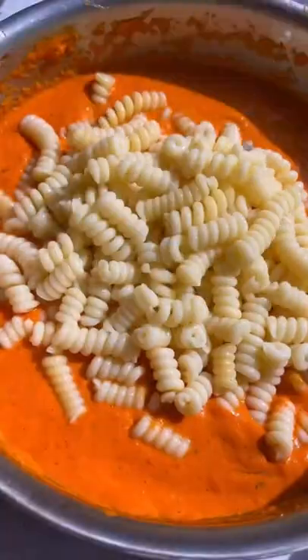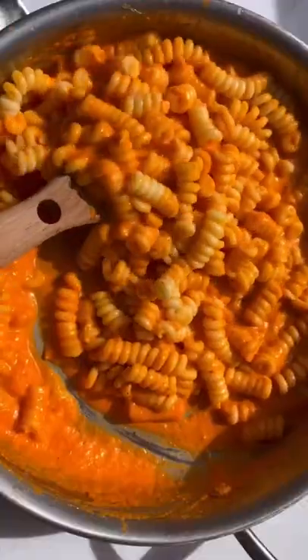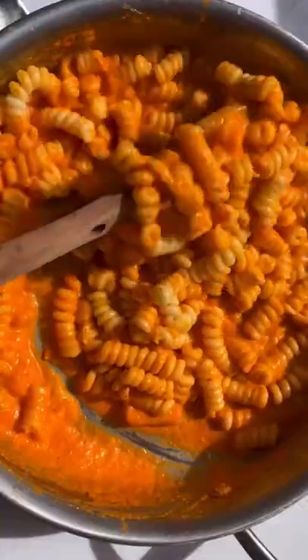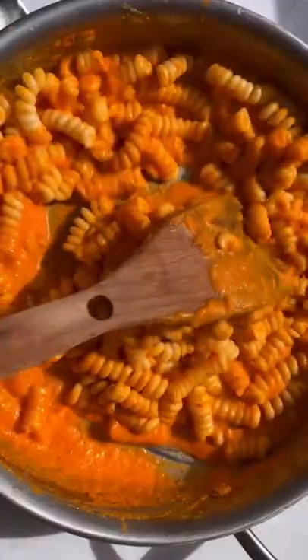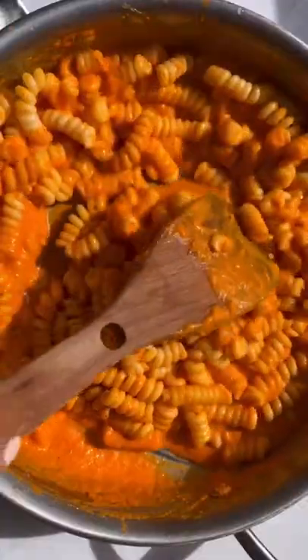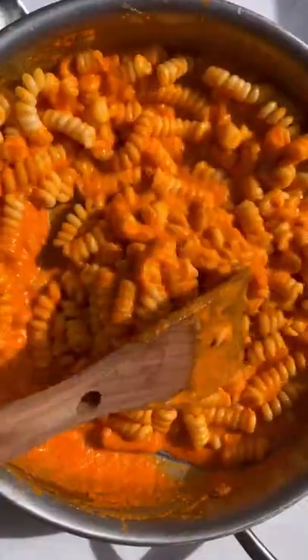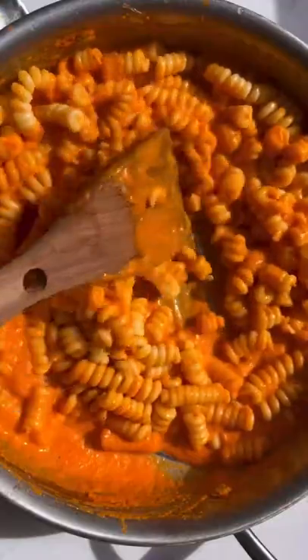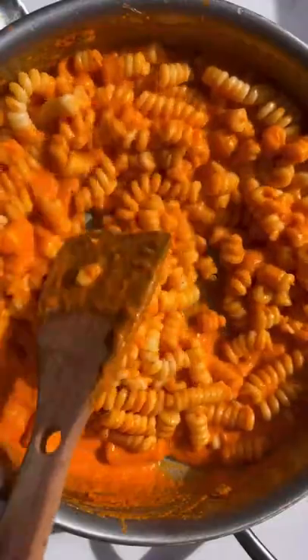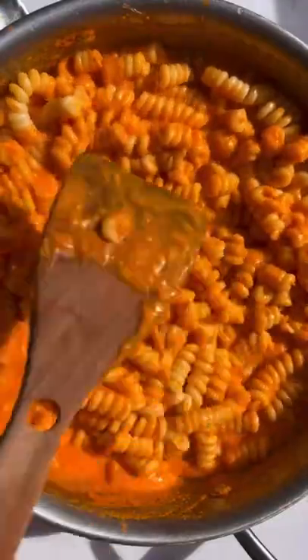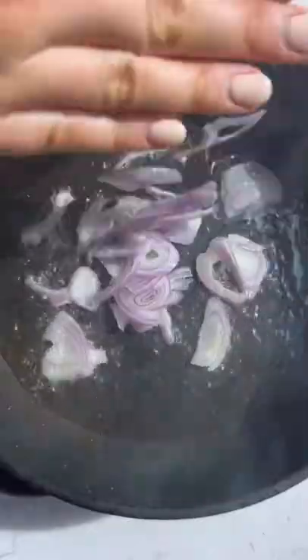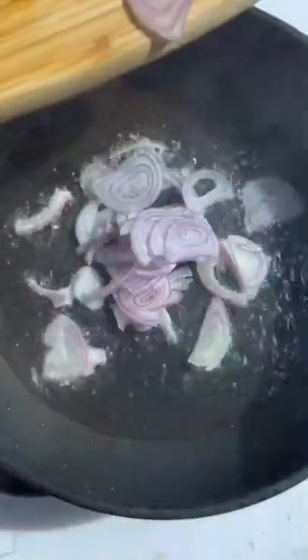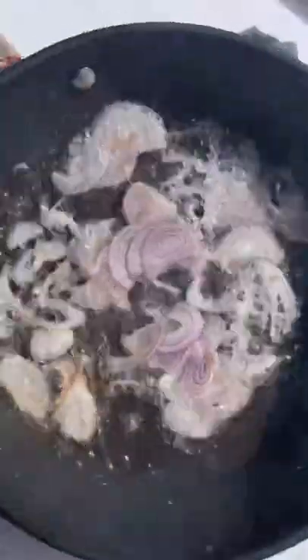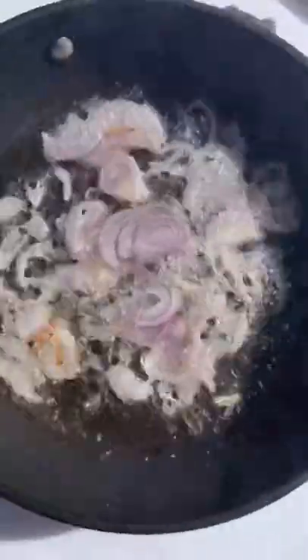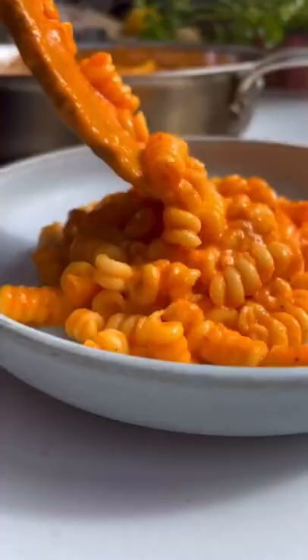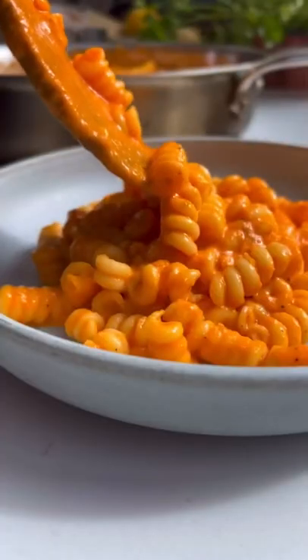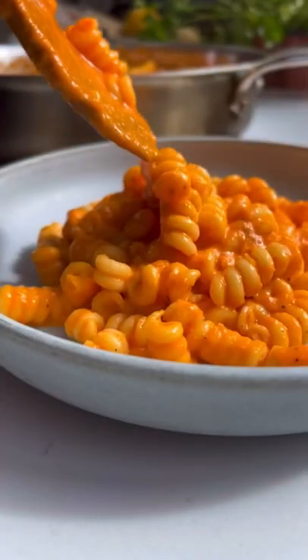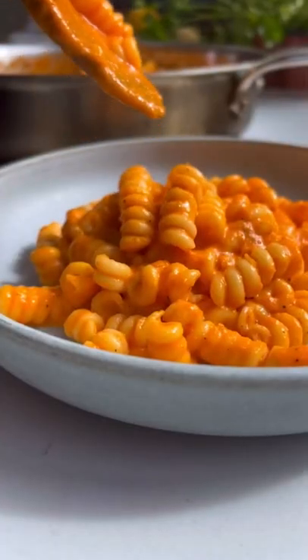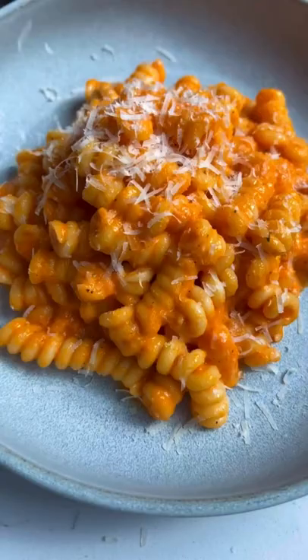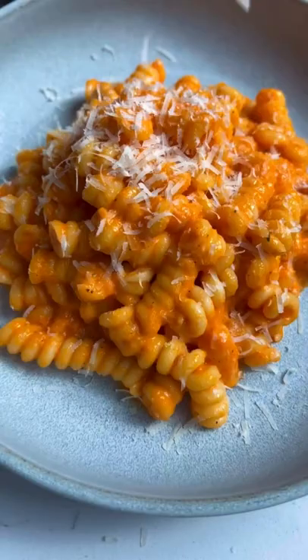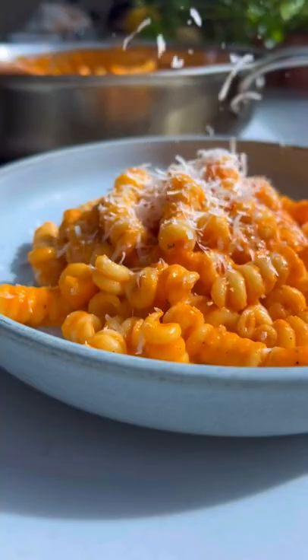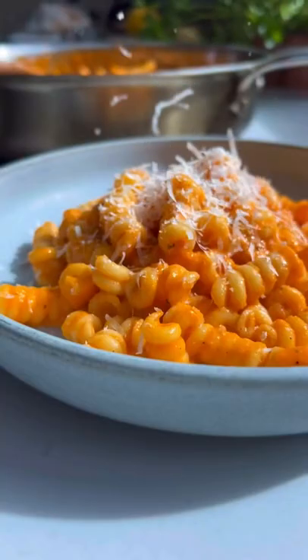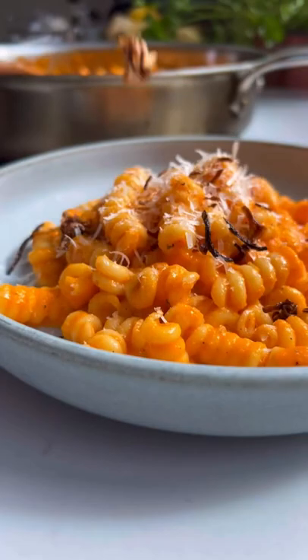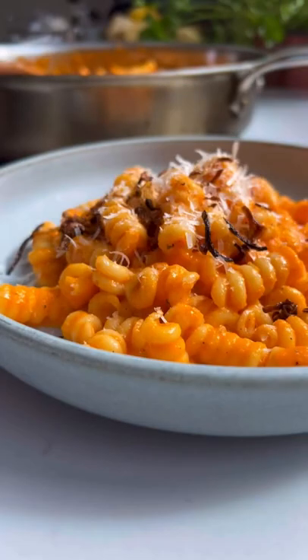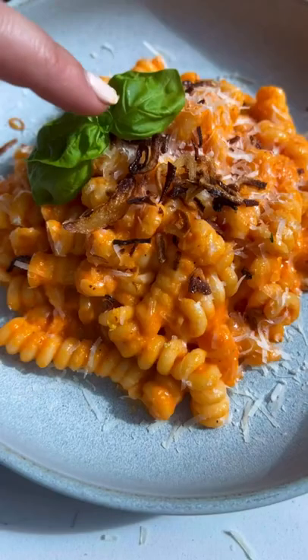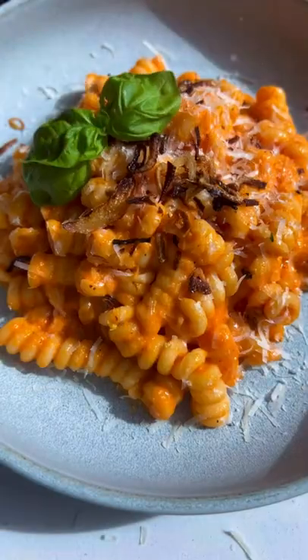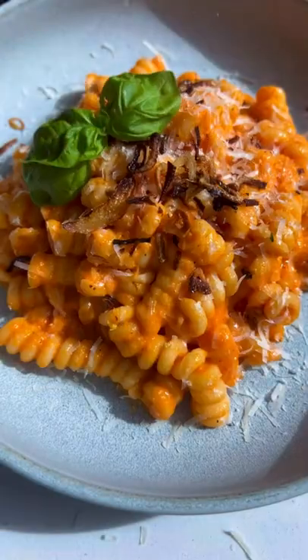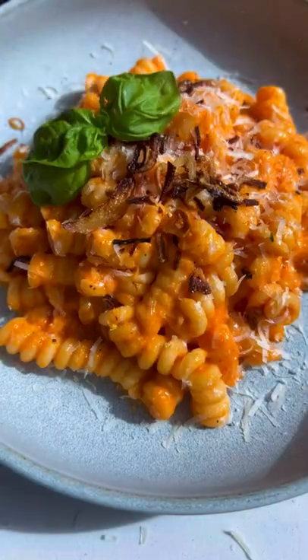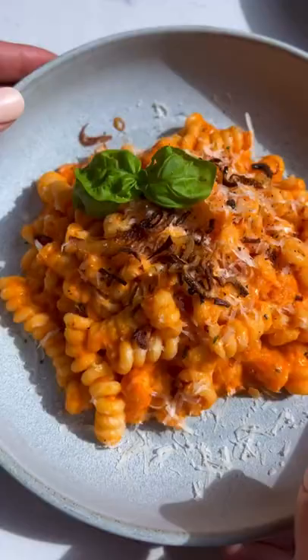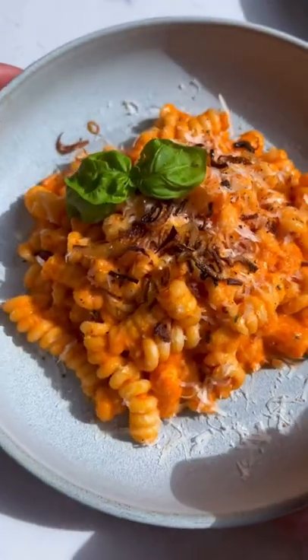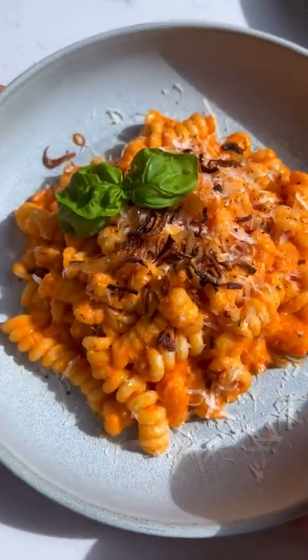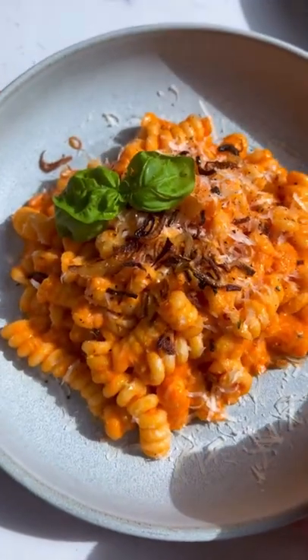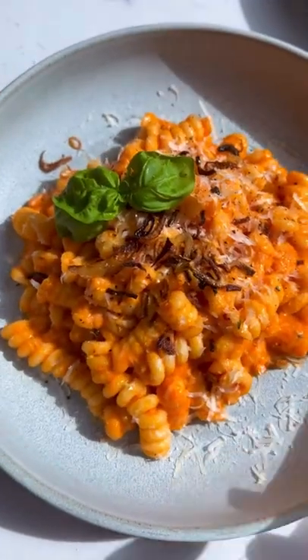Add some butter, season salt, your pasta. Then we're gonna fry up some shallots until crispy. Top your pasta with parmigiano, the shallots, basil, black pepper, and that's it.